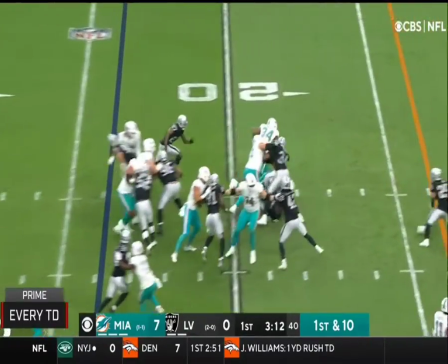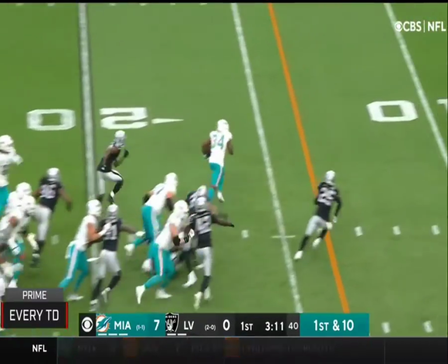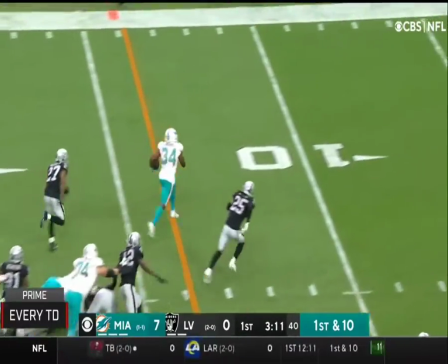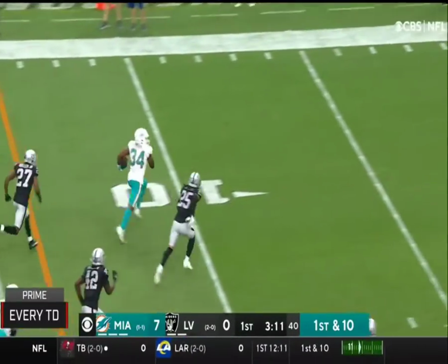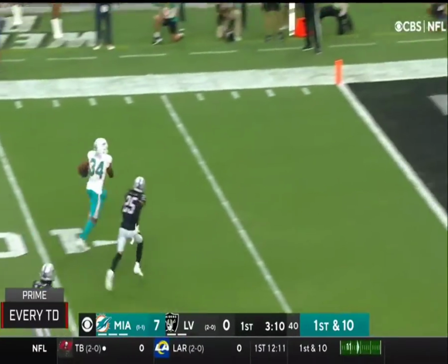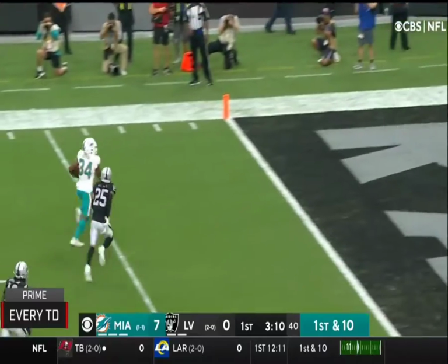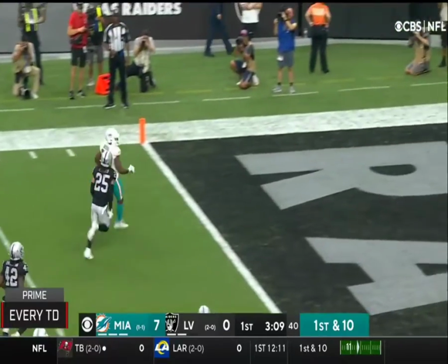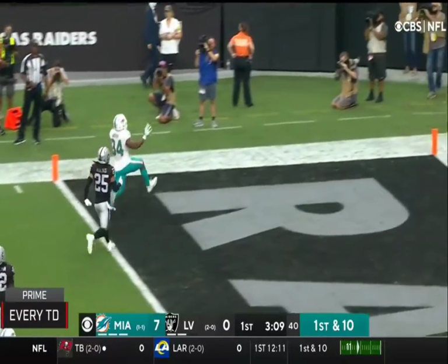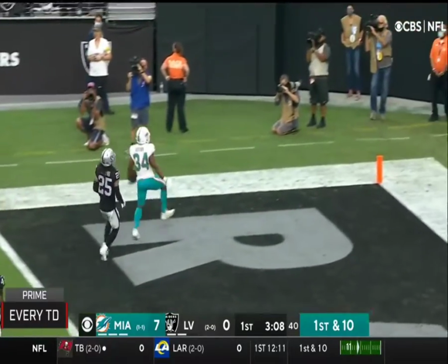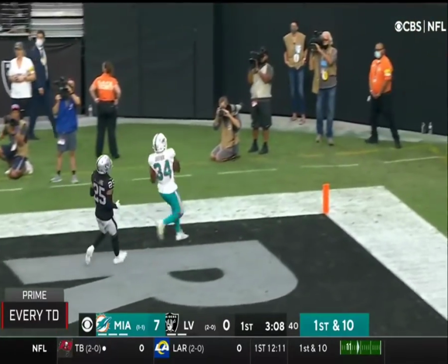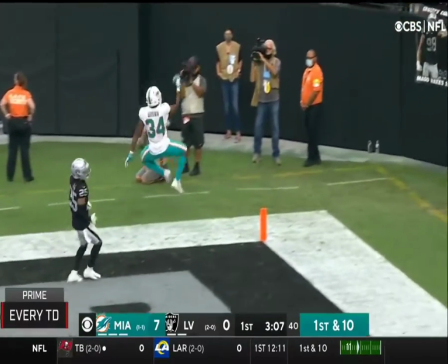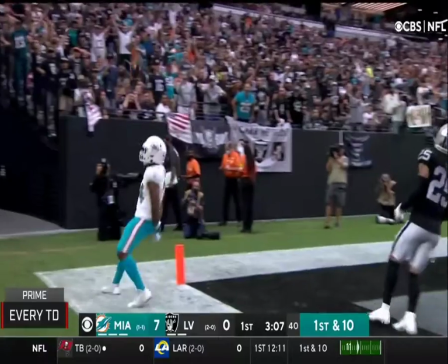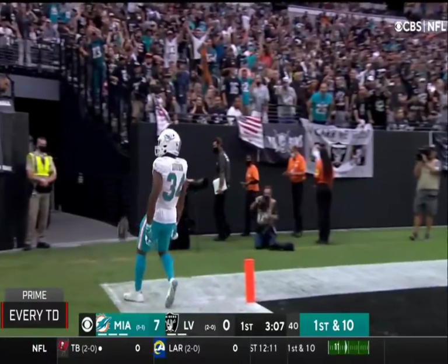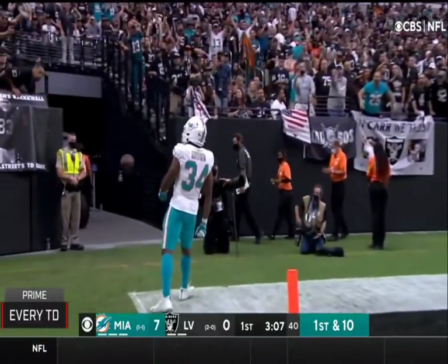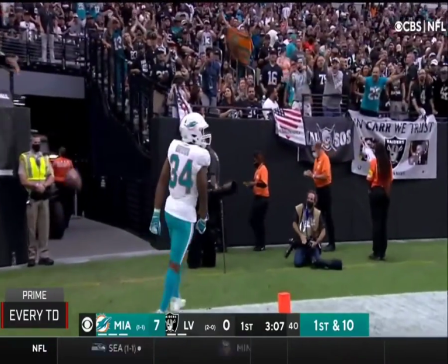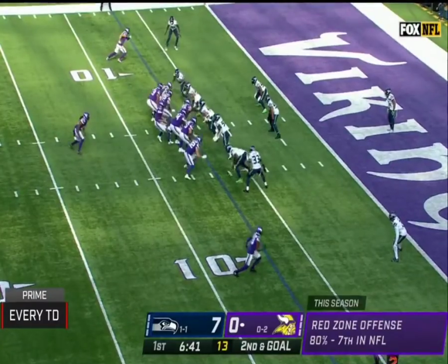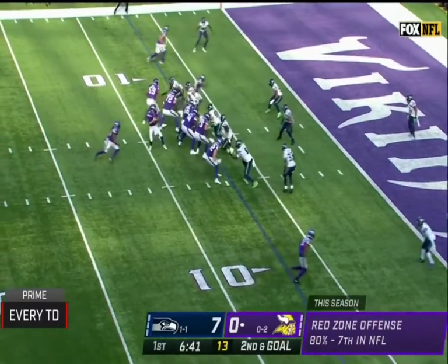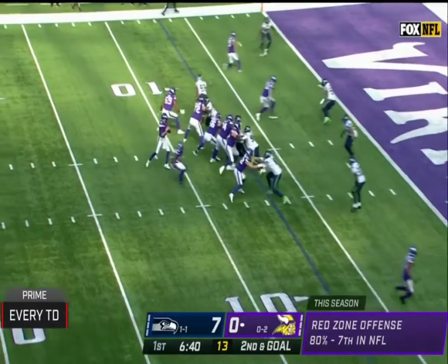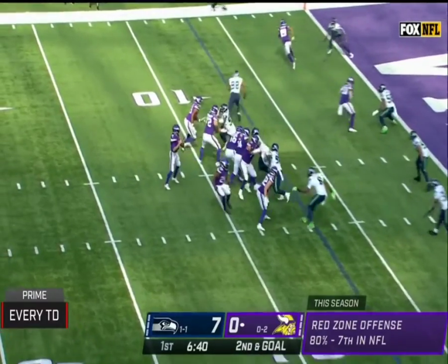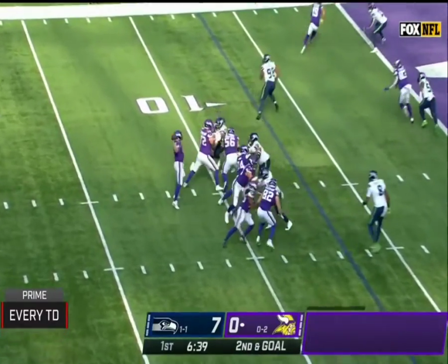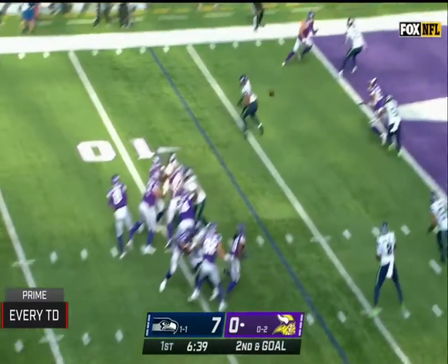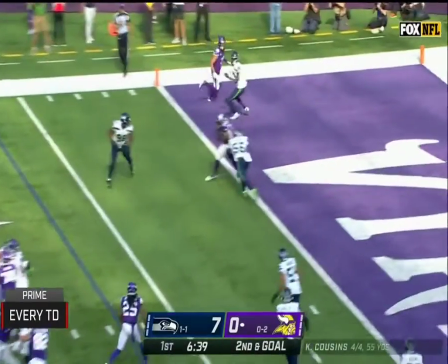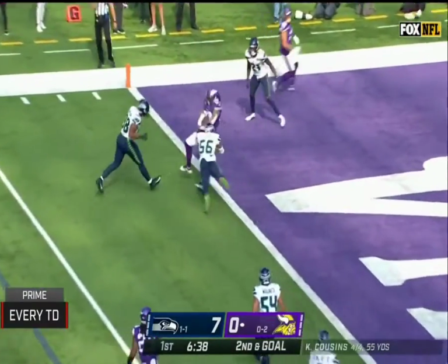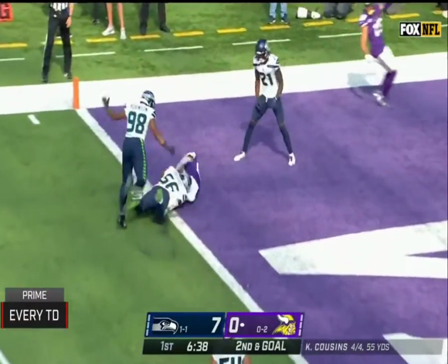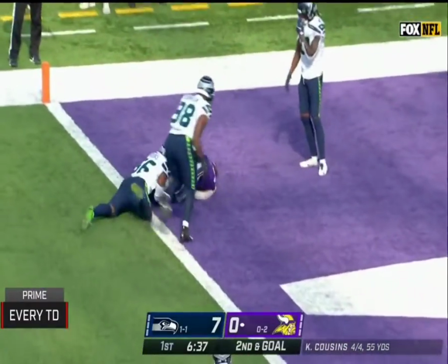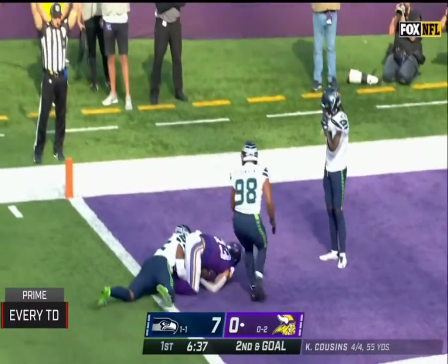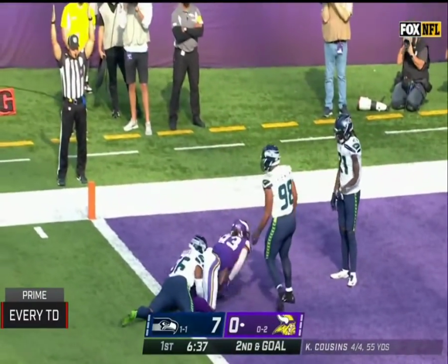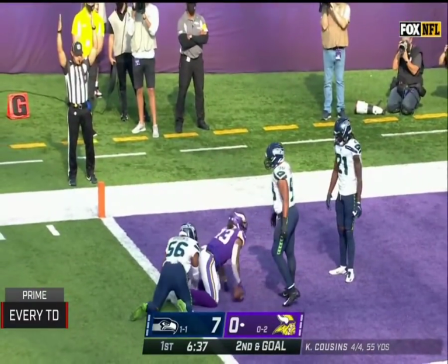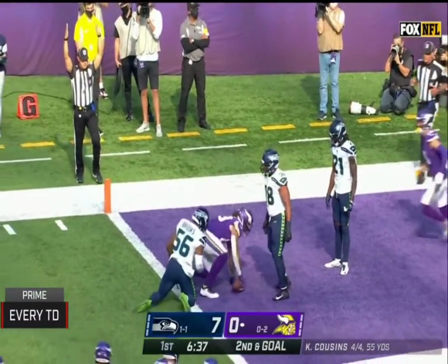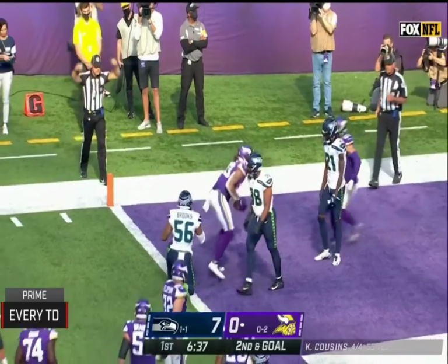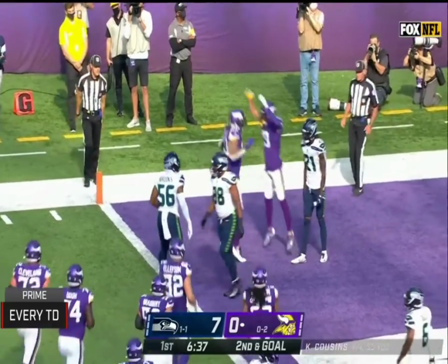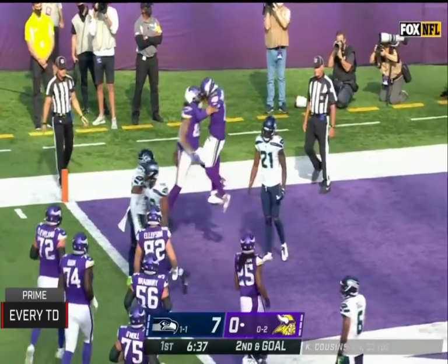A little fake by Brown, and Brown's got room — goodbye, touchdown, Malcolm Brown. Cousins to throw with time to the end zone — caught, and a touchdown. Tyler Conklin in the first half for Seattle.